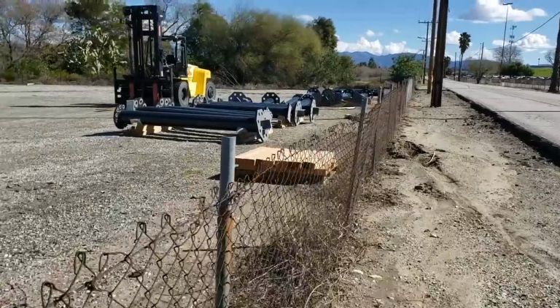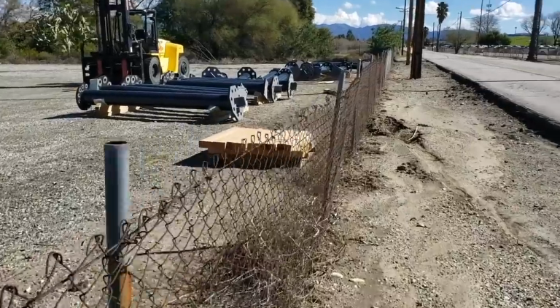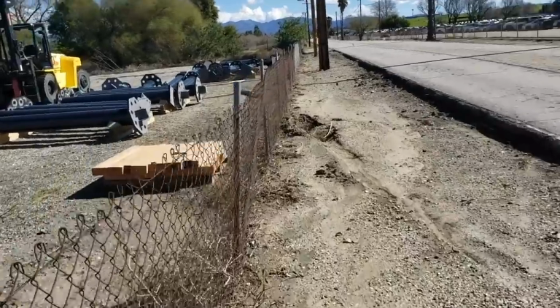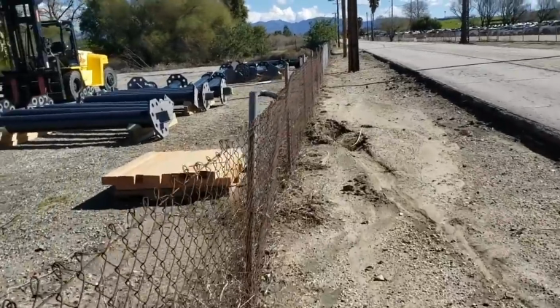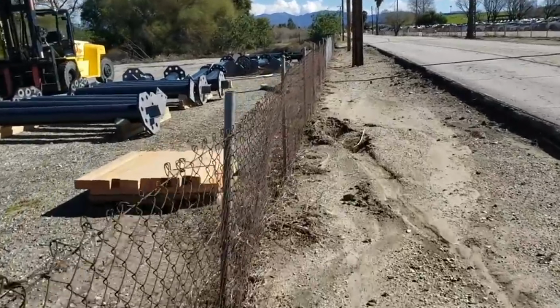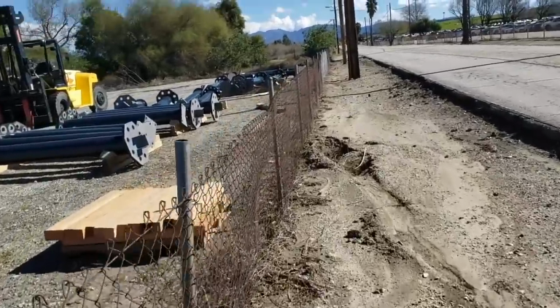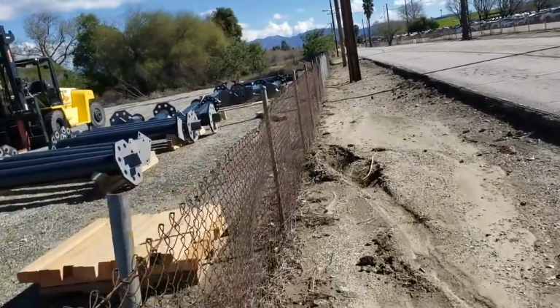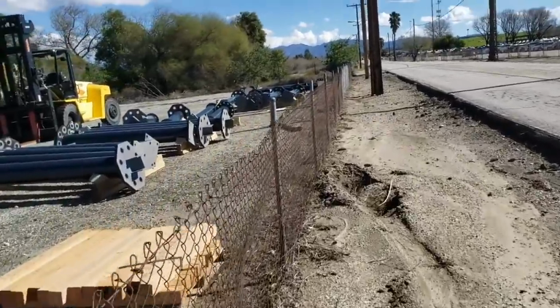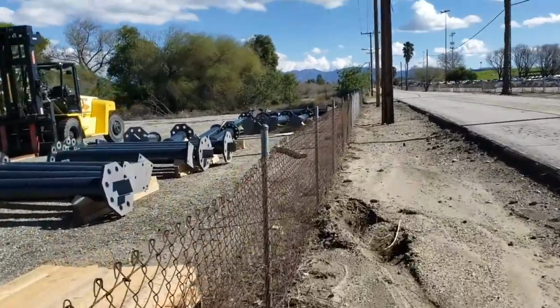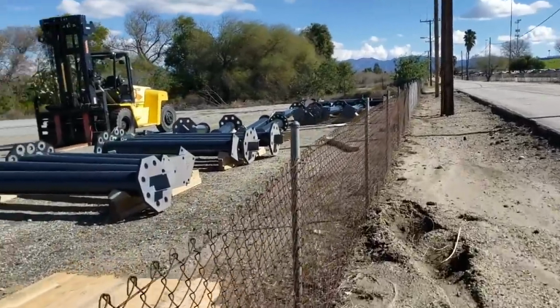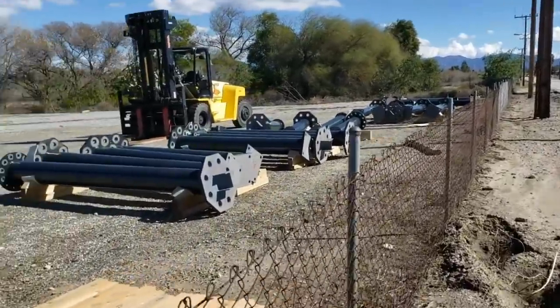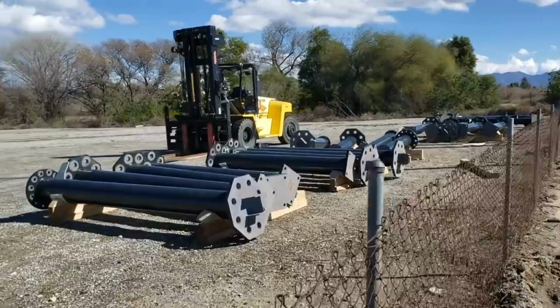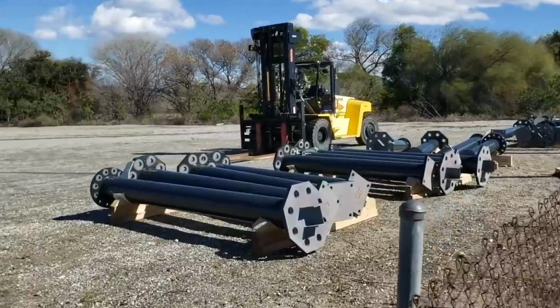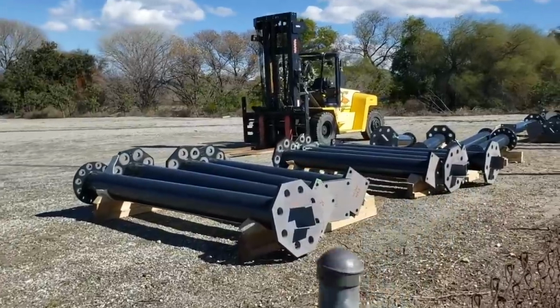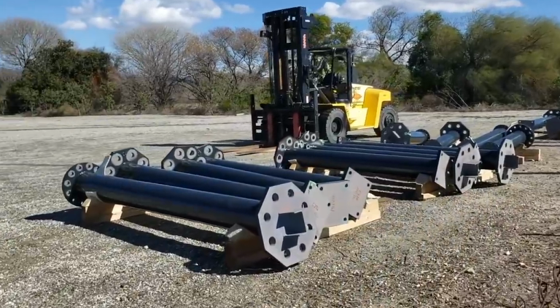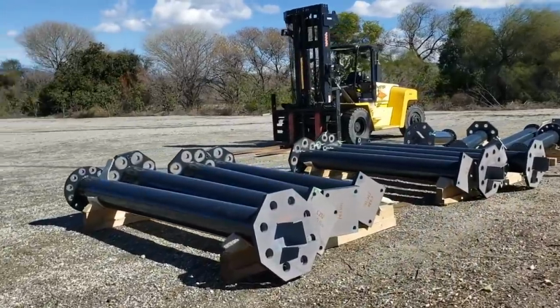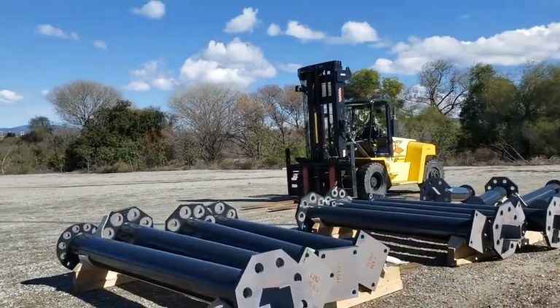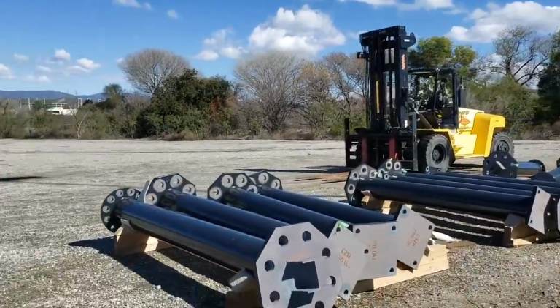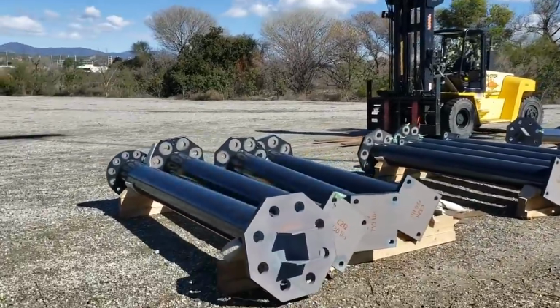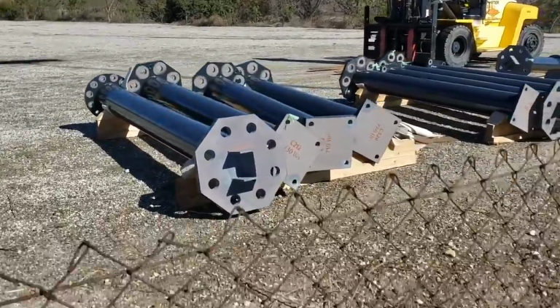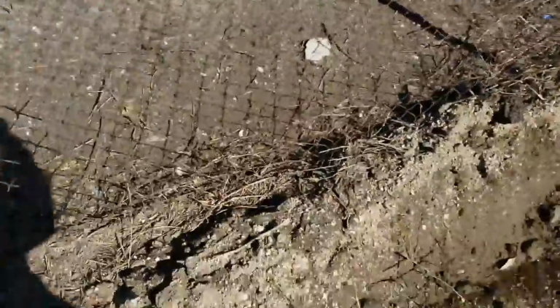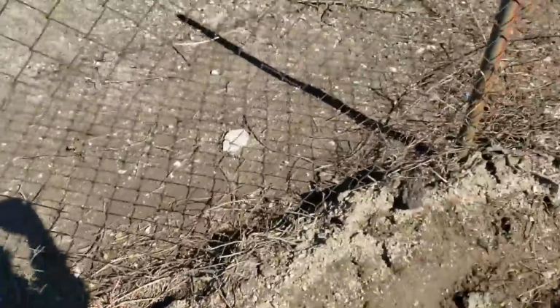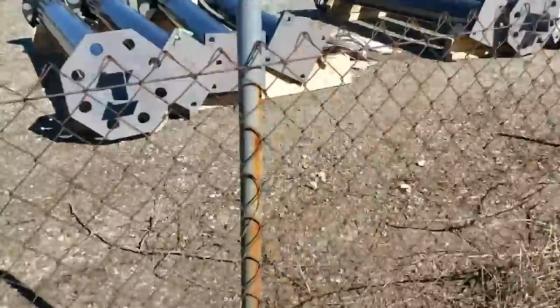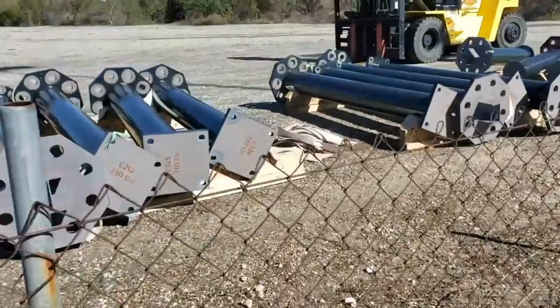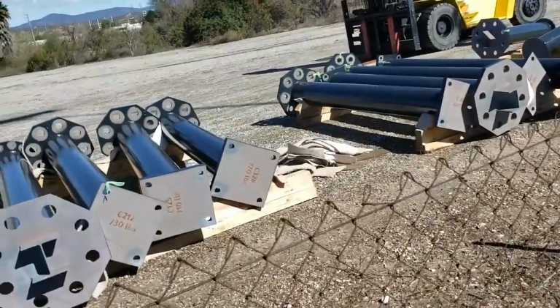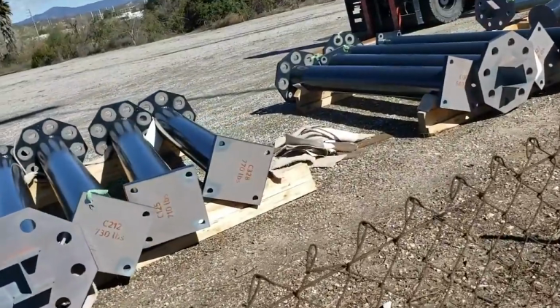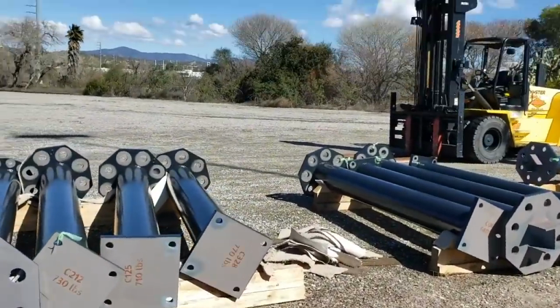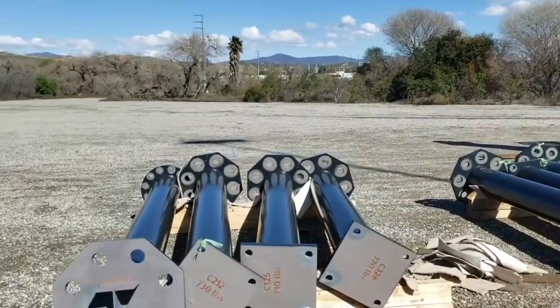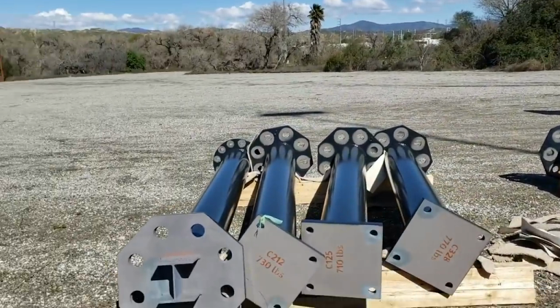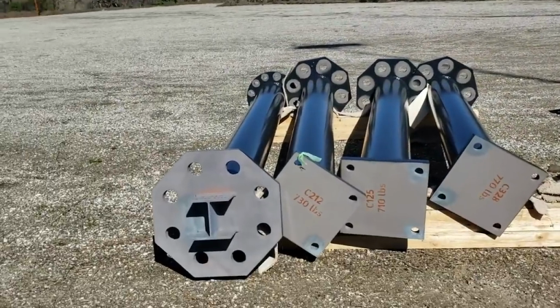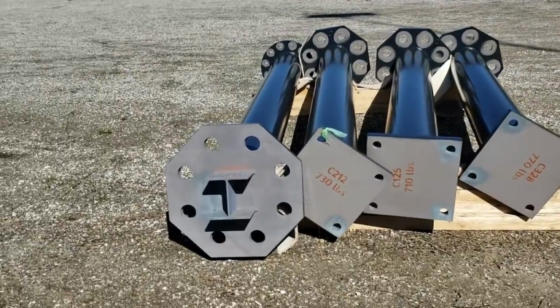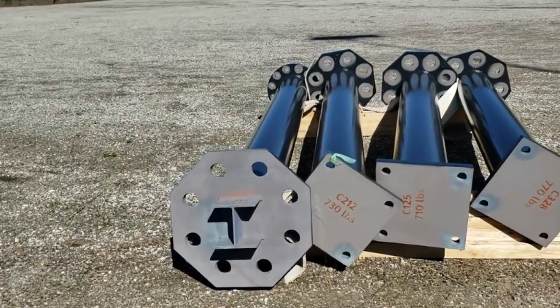We finally have a construction update on West Coast Racers at Six Flags Magic Mountain, and I couldn't be more excited because things are finally starting to look amazing.